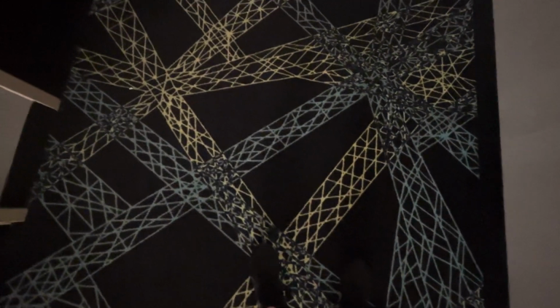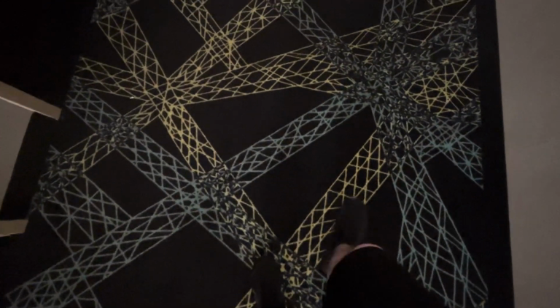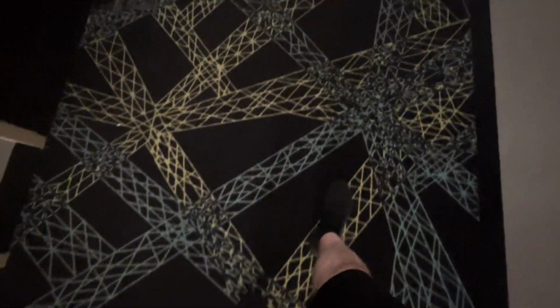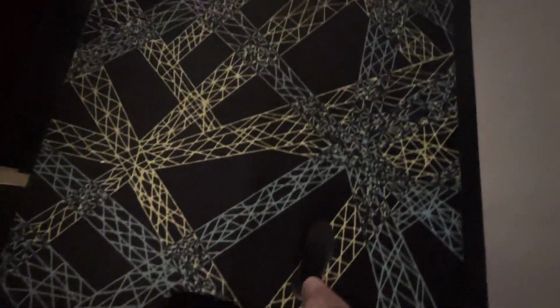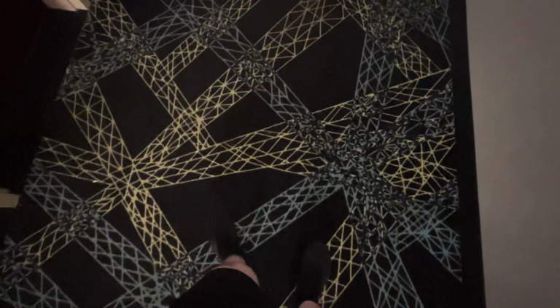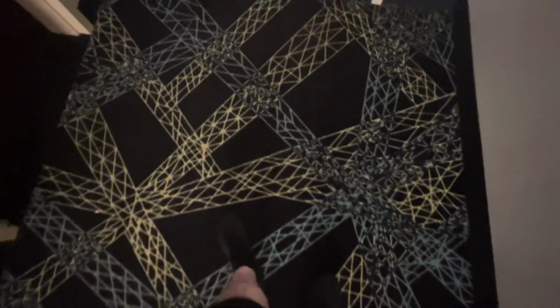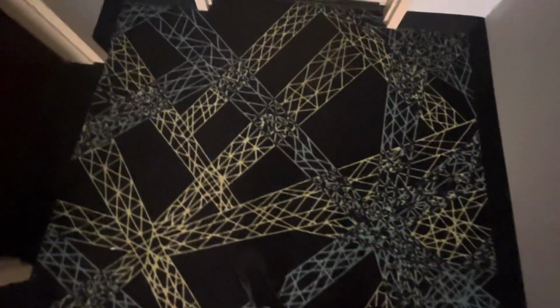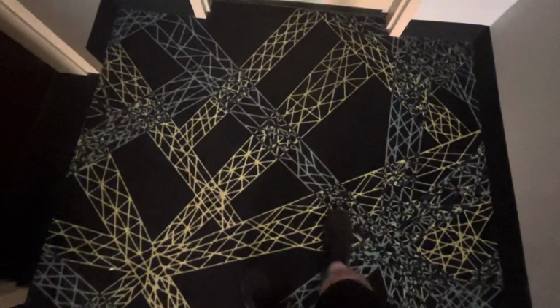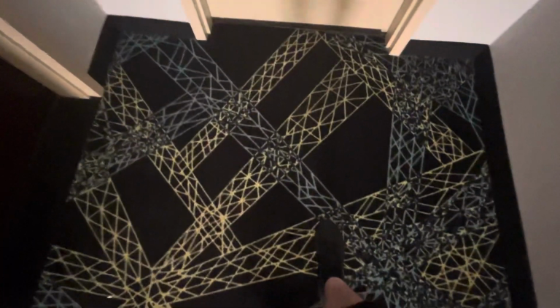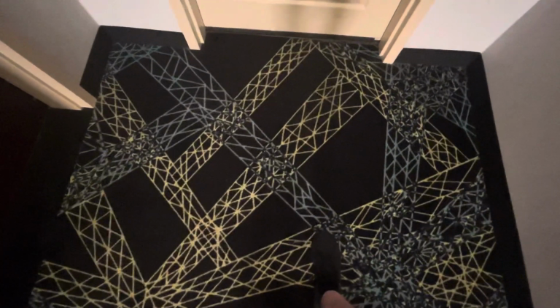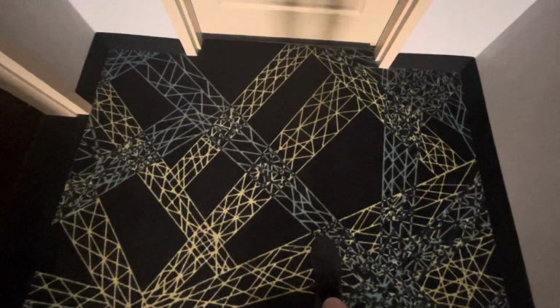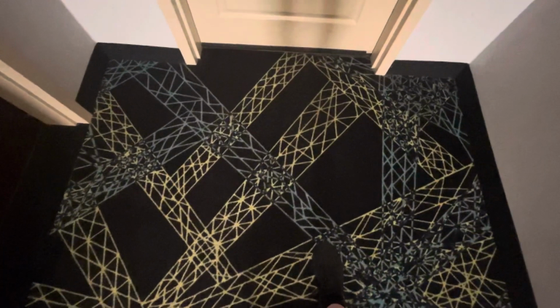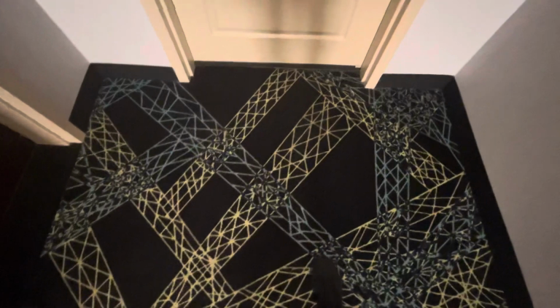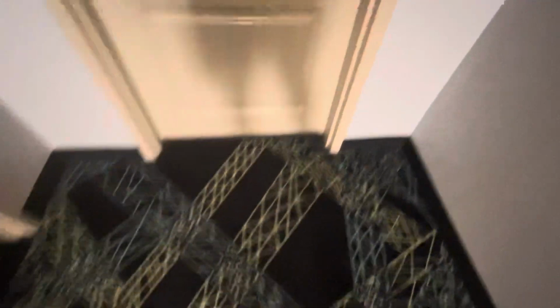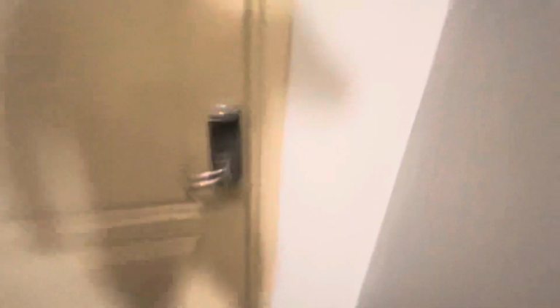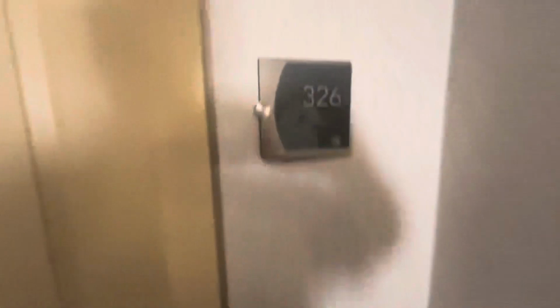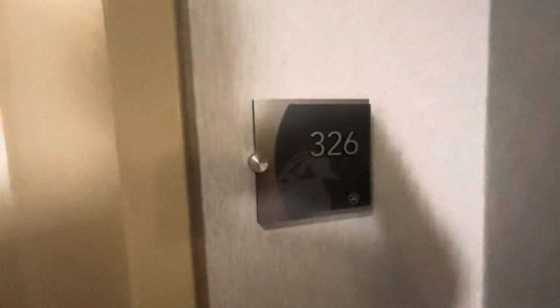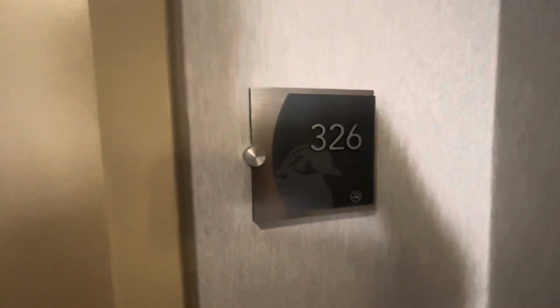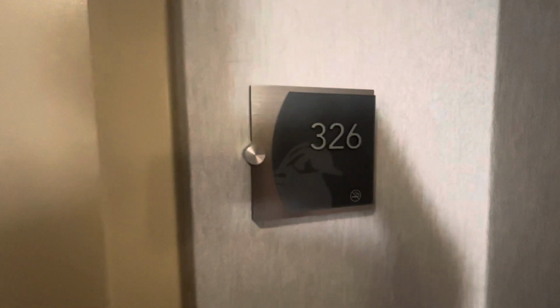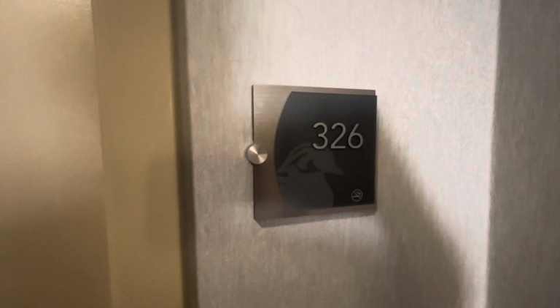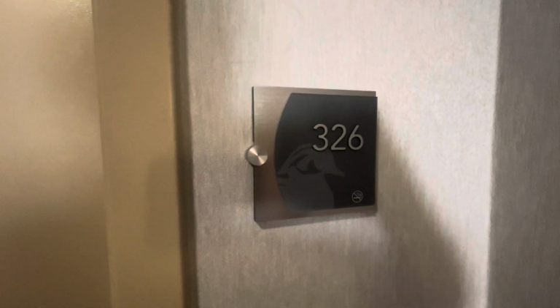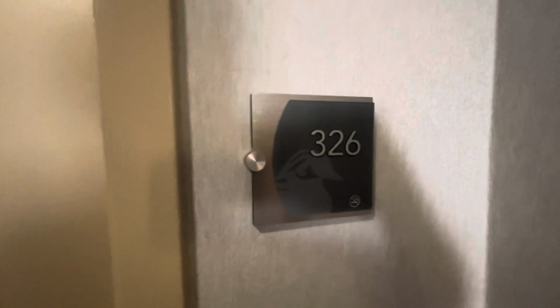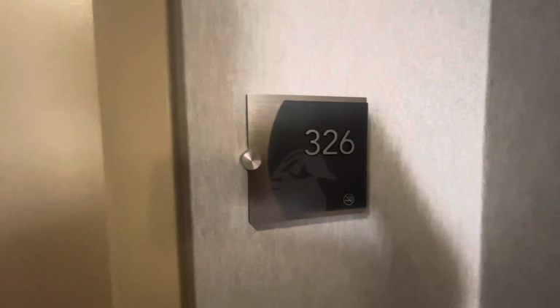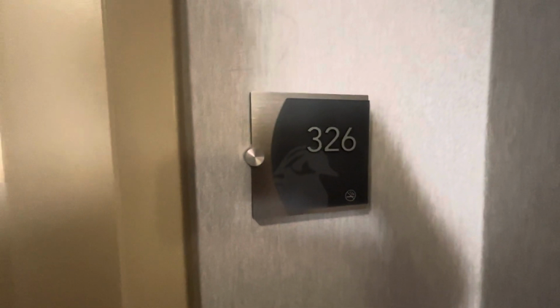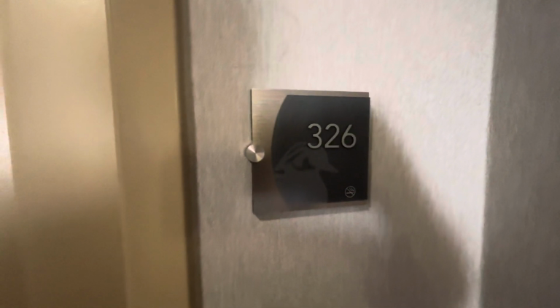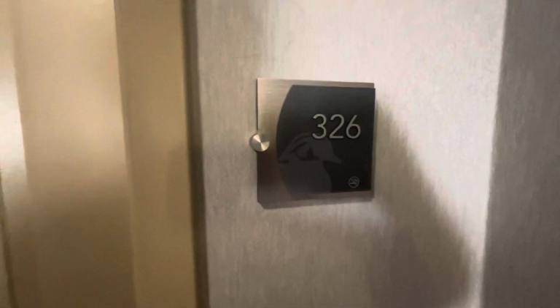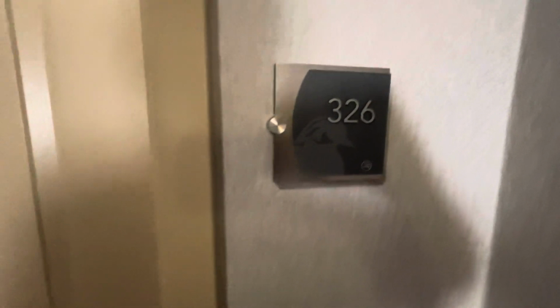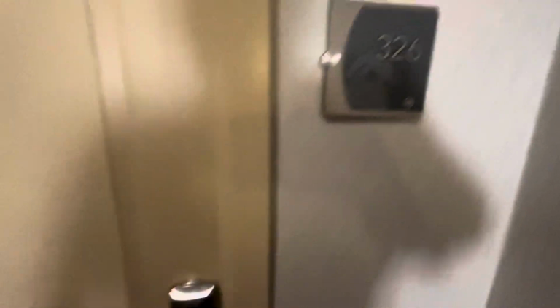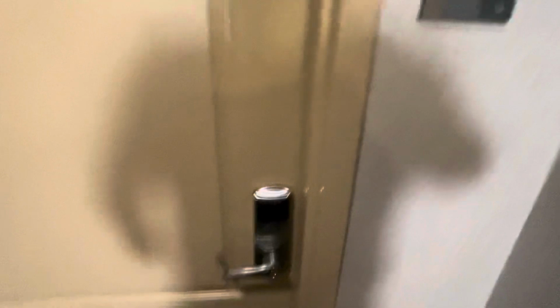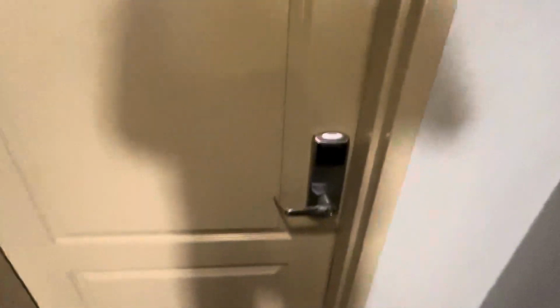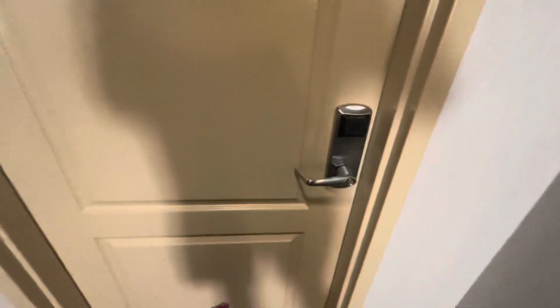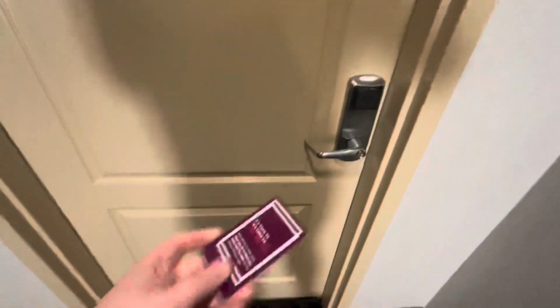This is going to be a hotel room tour at the Homewood Suites in Macon, Georgia. We're taking a tour of room 326, which is the exact same room they put me in the other two times I stayed here.